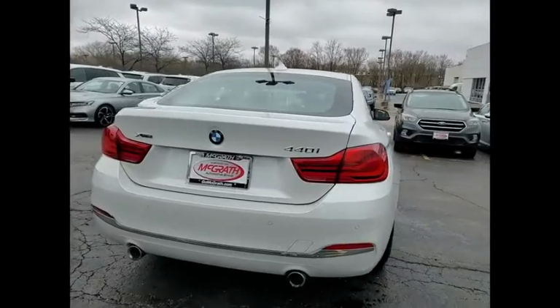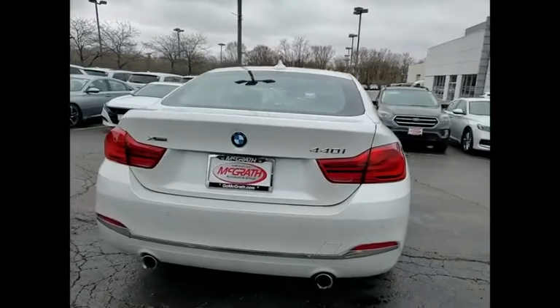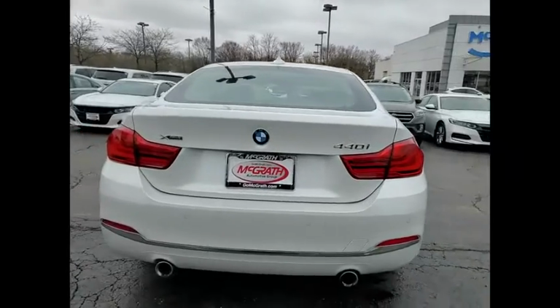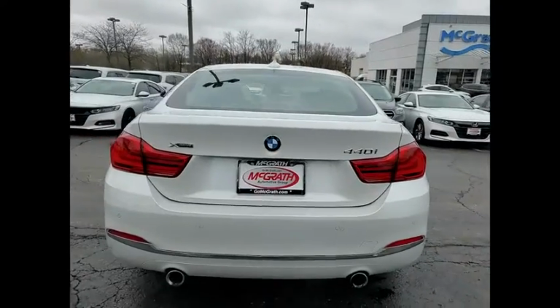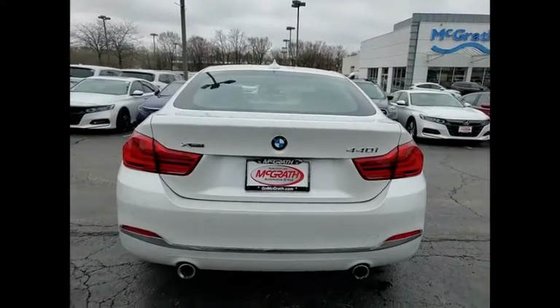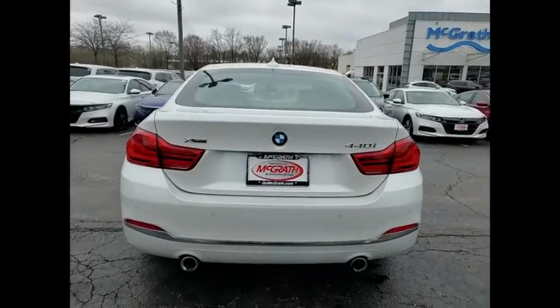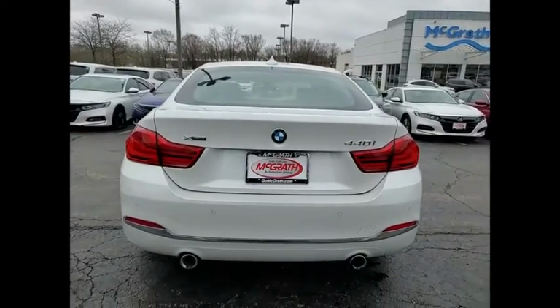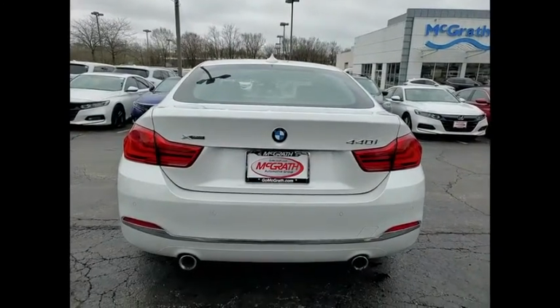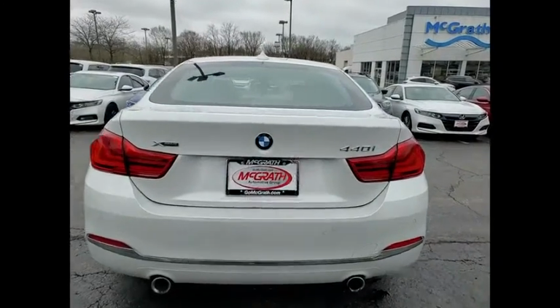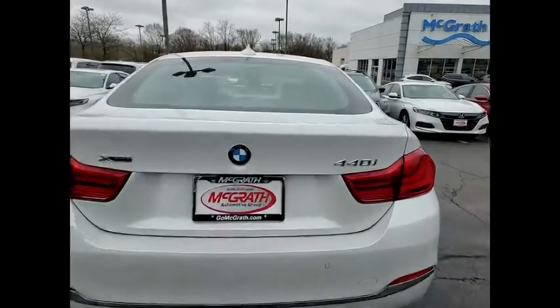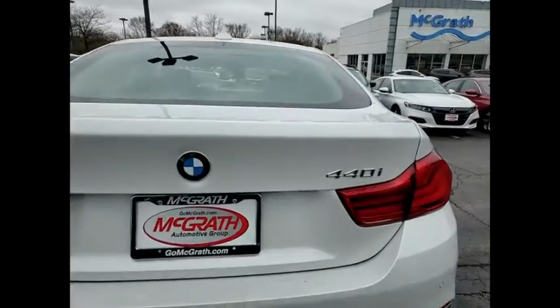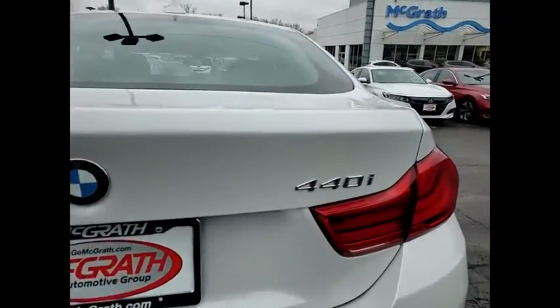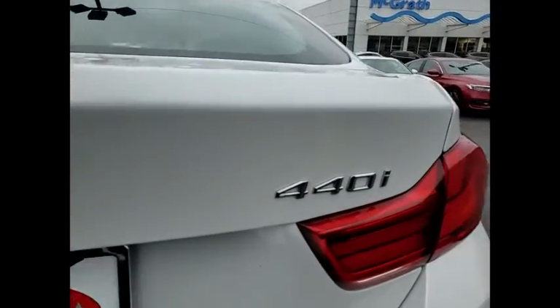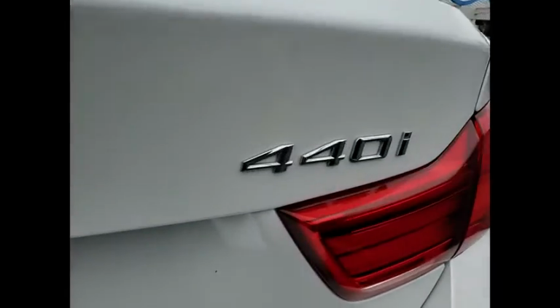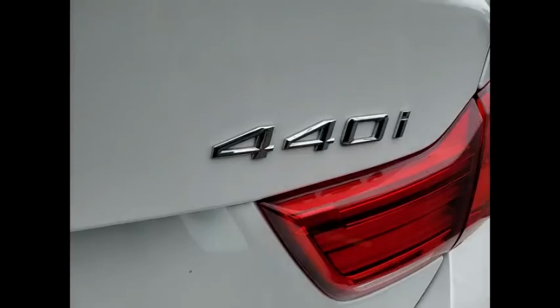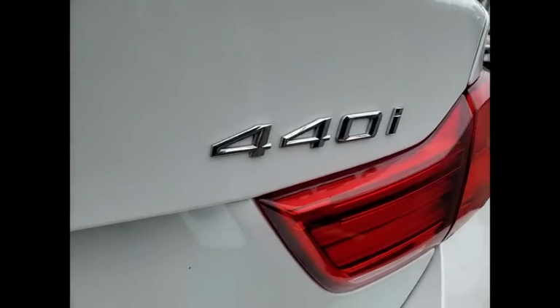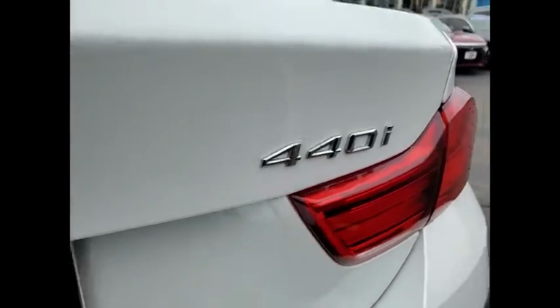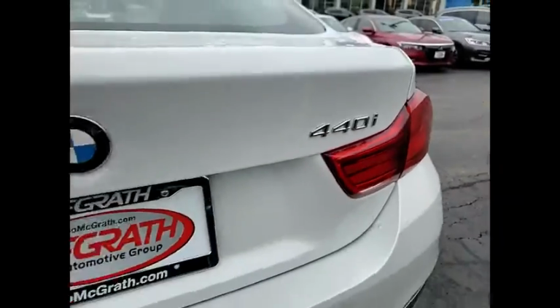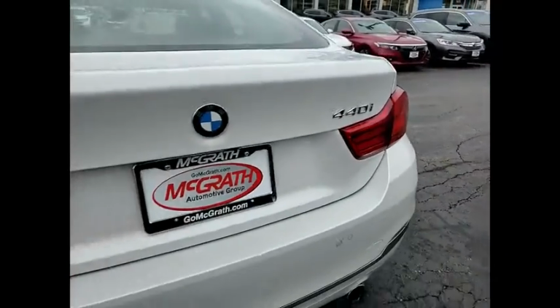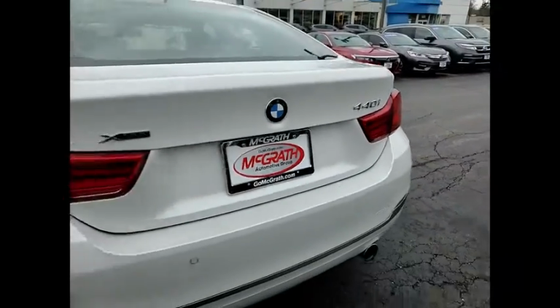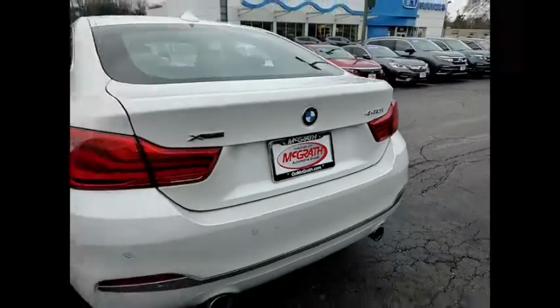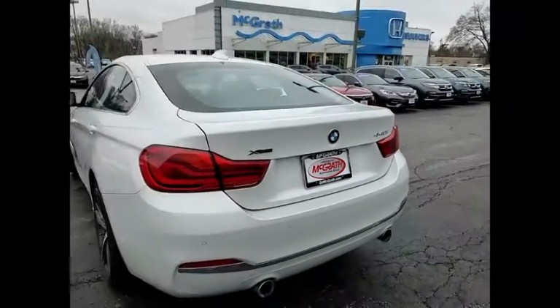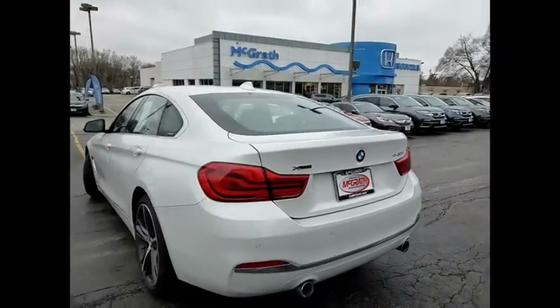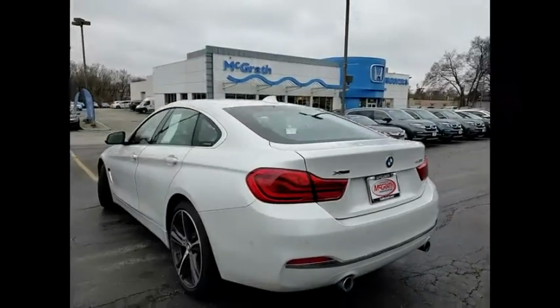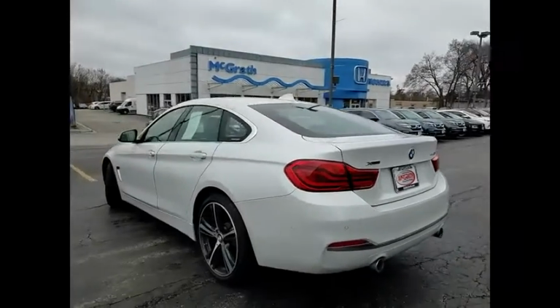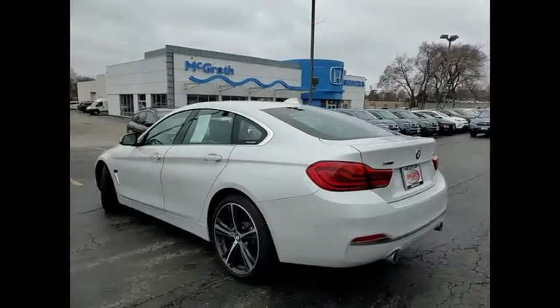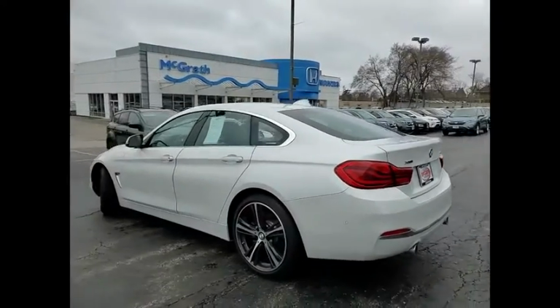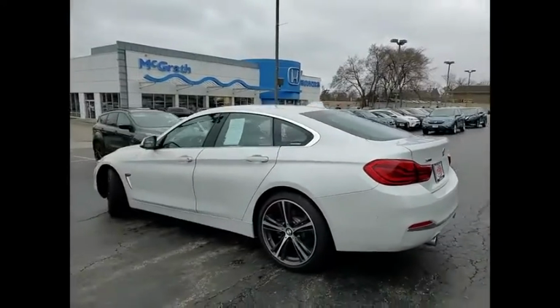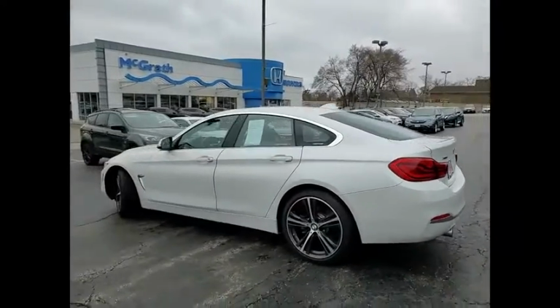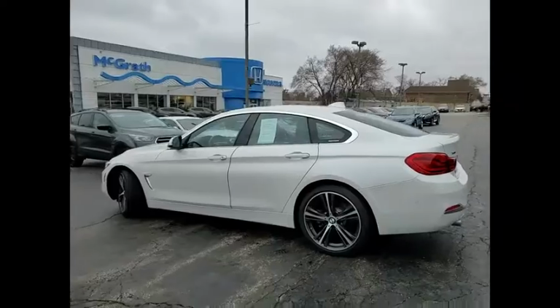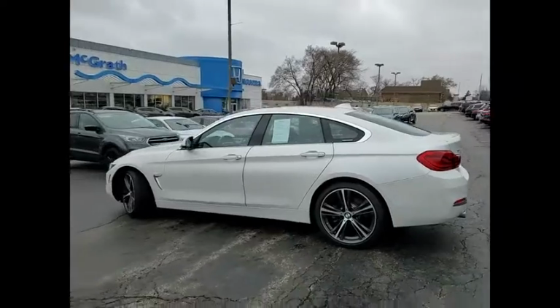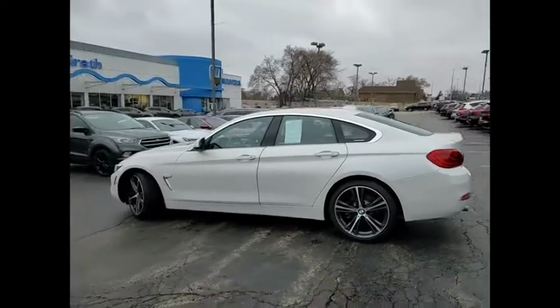This vehicle has less than 35,000 miles. Here are some of this vehicle's great options: tire pressure monitor, turbocharged, all-wheel drive, heated mirrors, aluminum wheels.